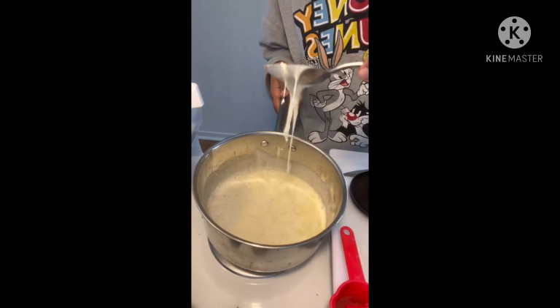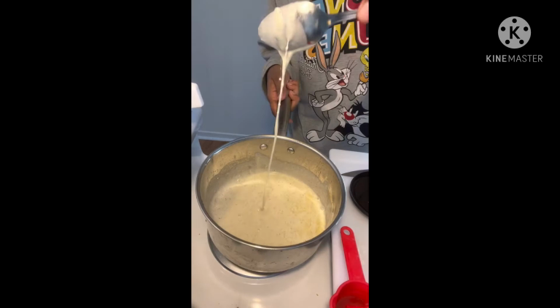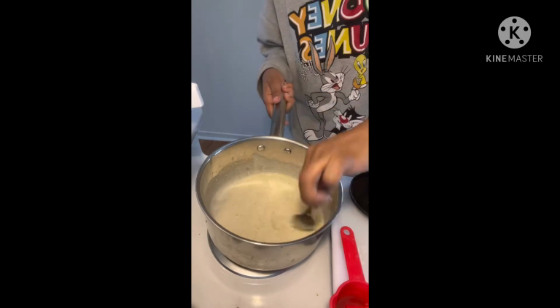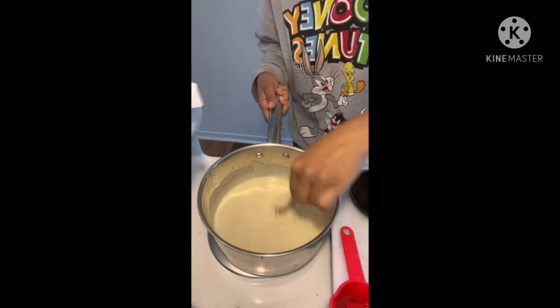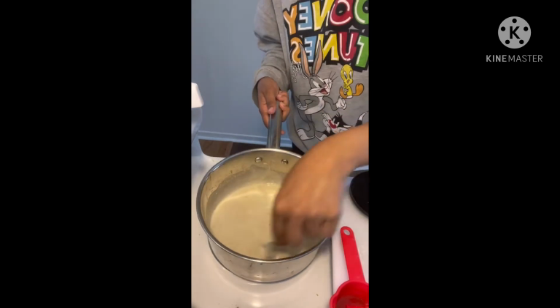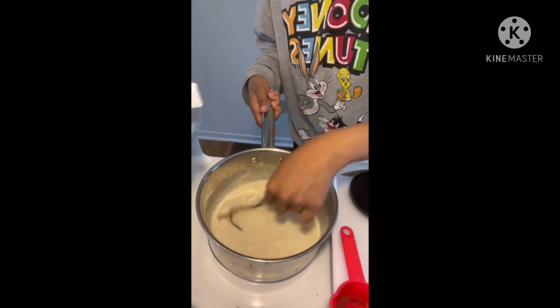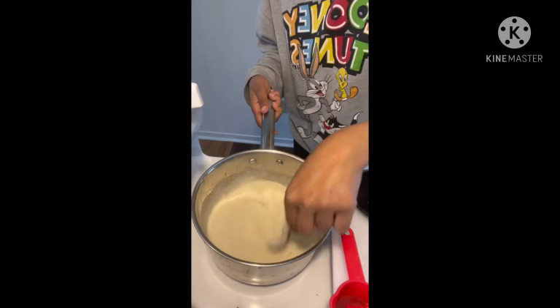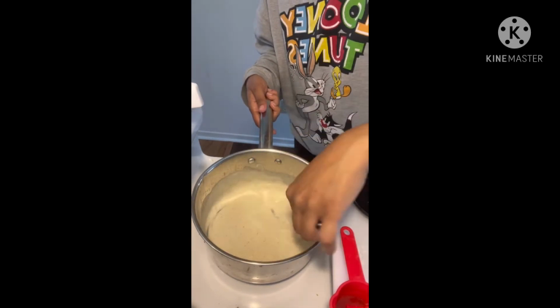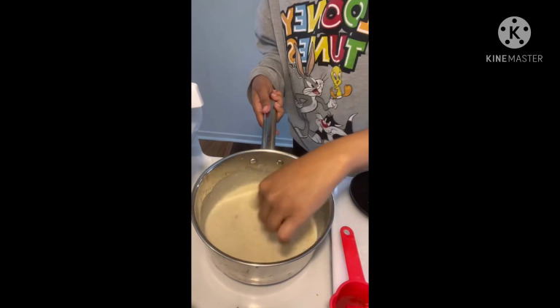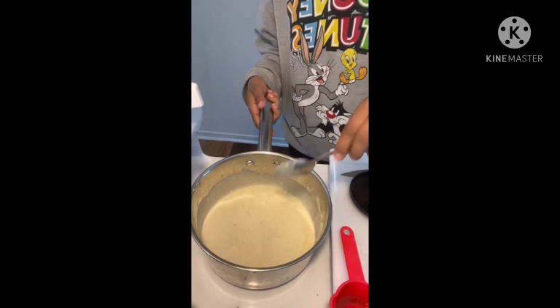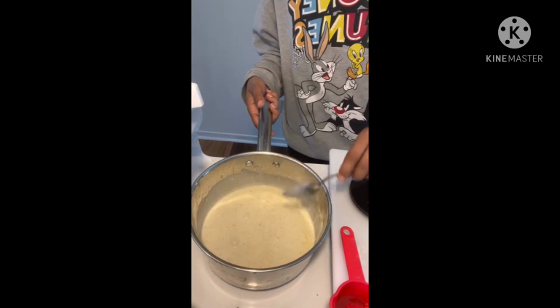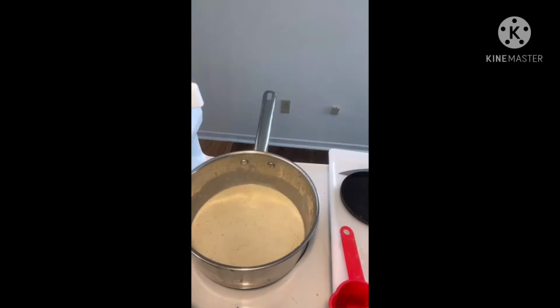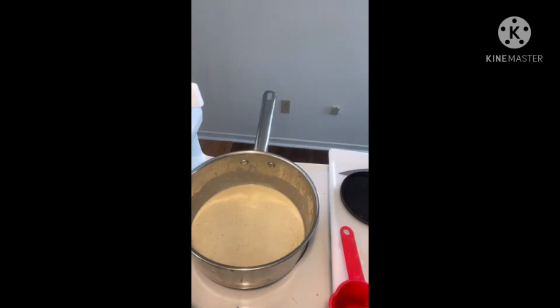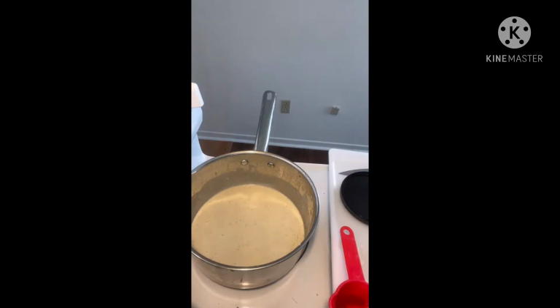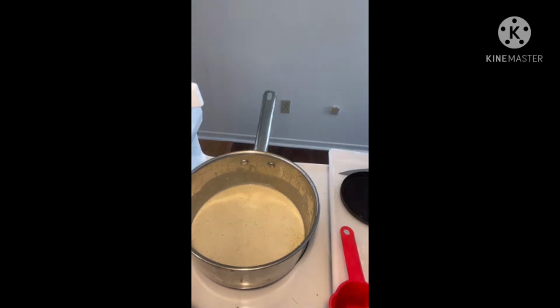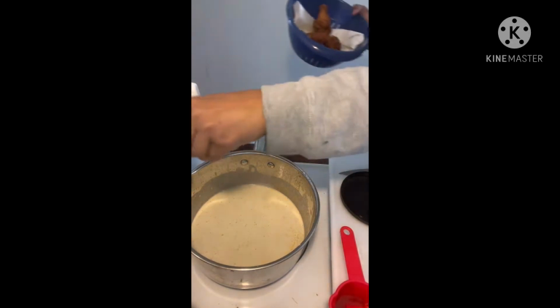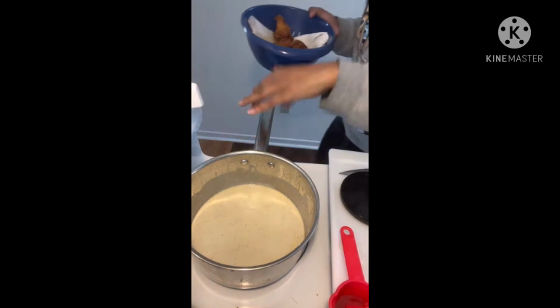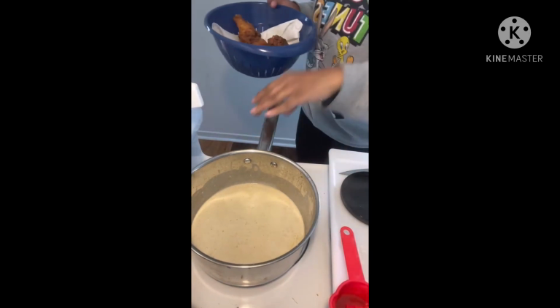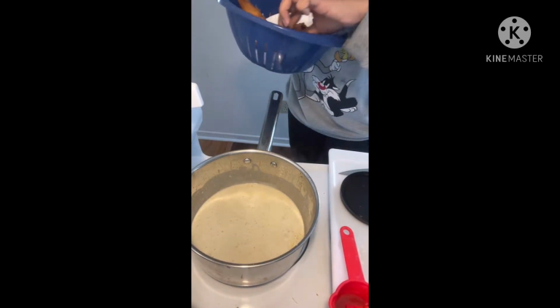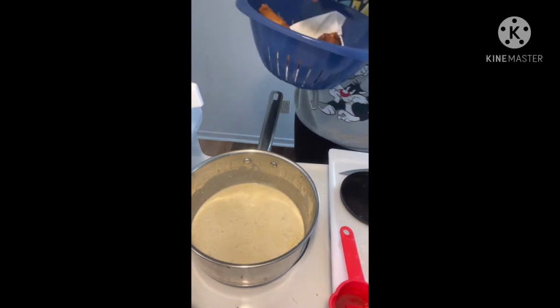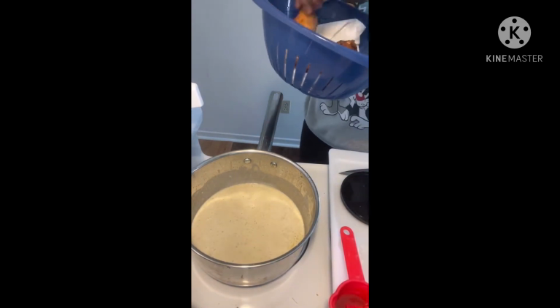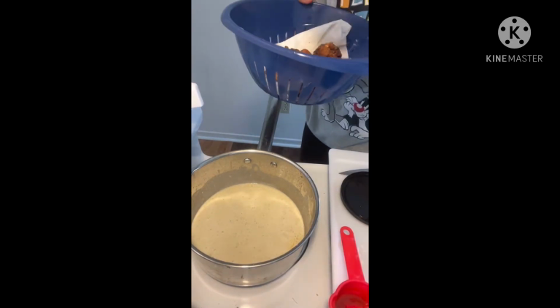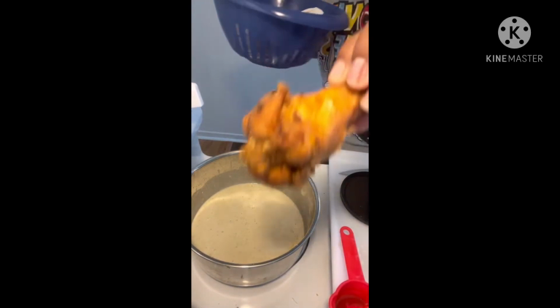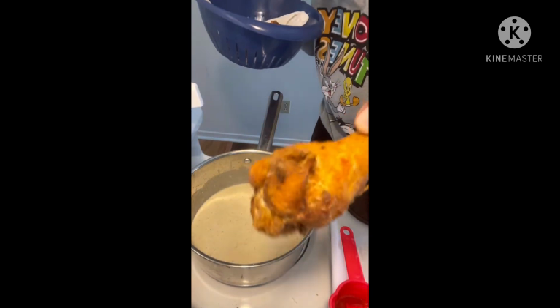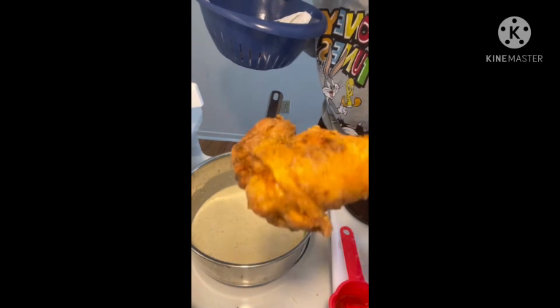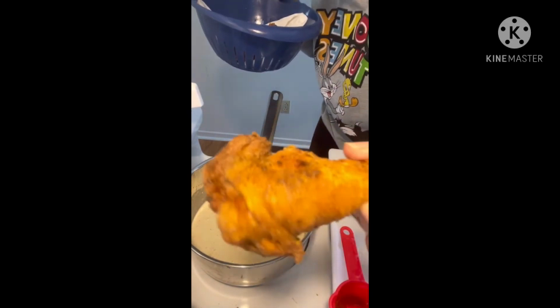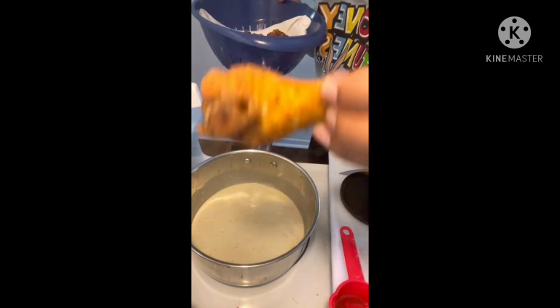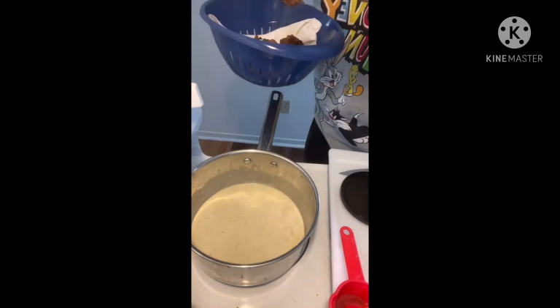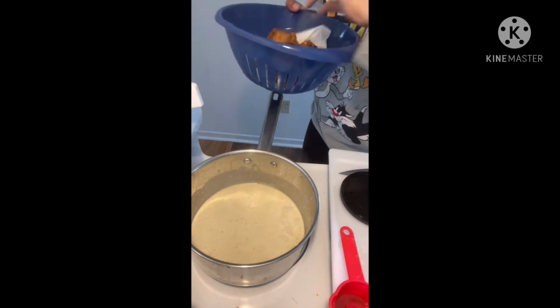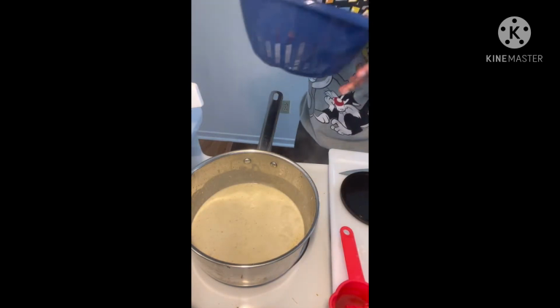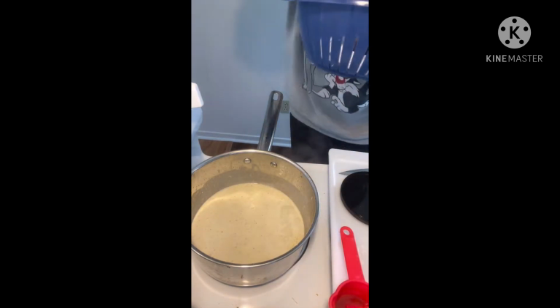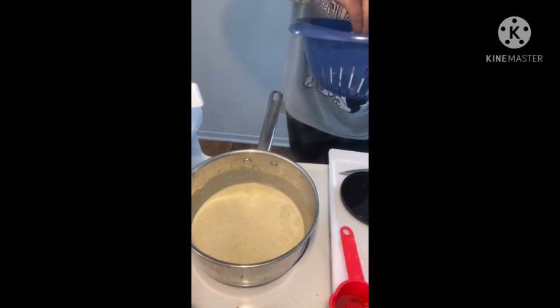We're going to throw that chicken in here. Look at this — so good. Look at our chicken, this is some big old chicken, talking about some chicken wings.